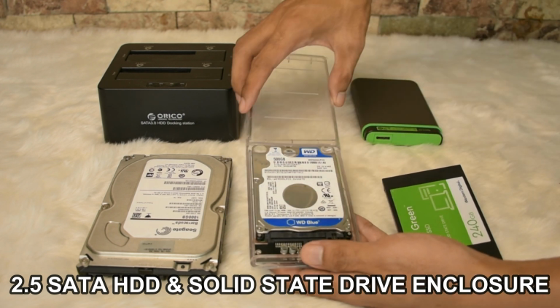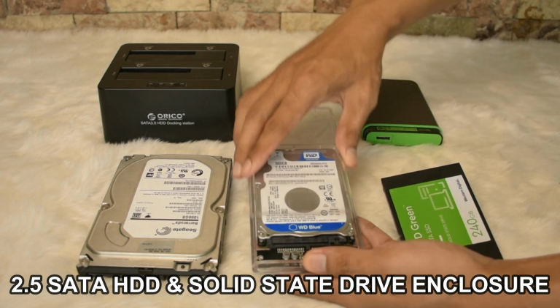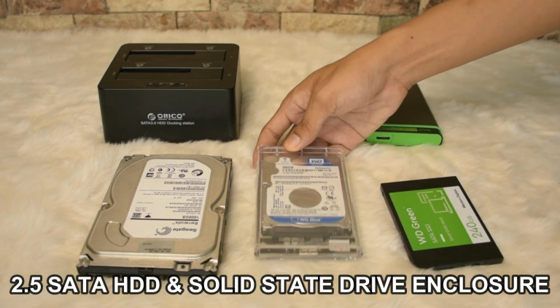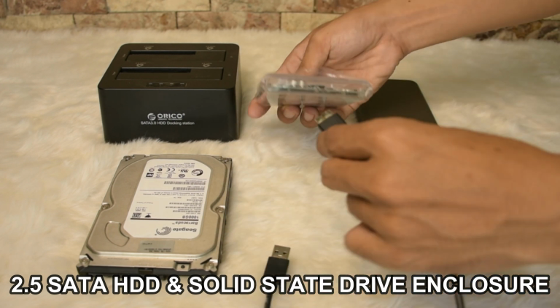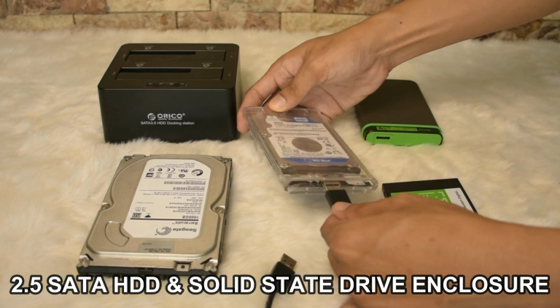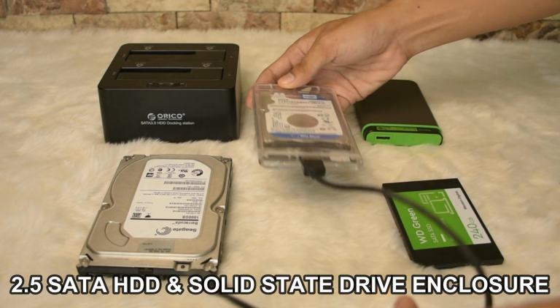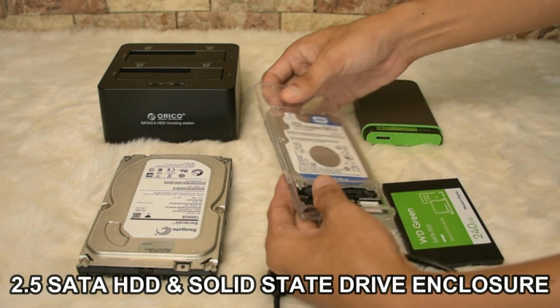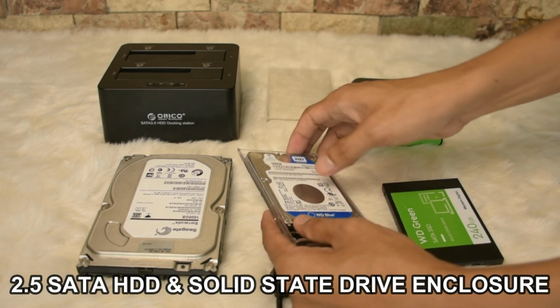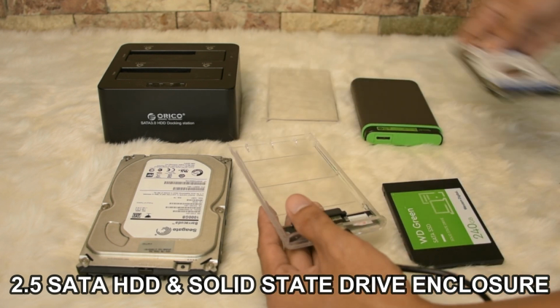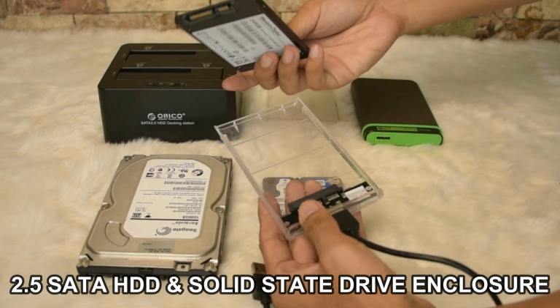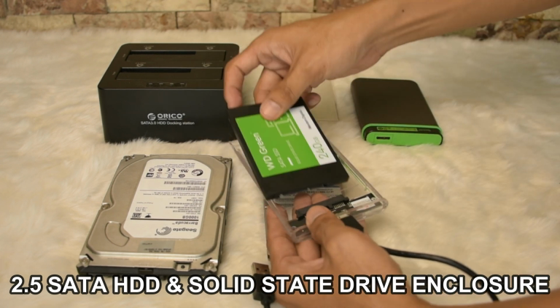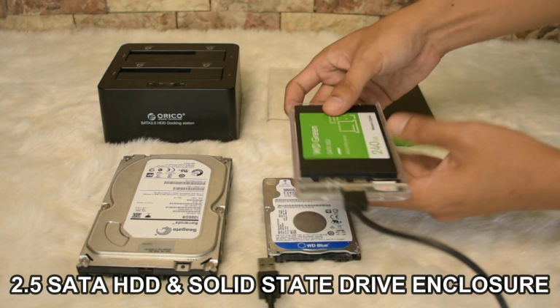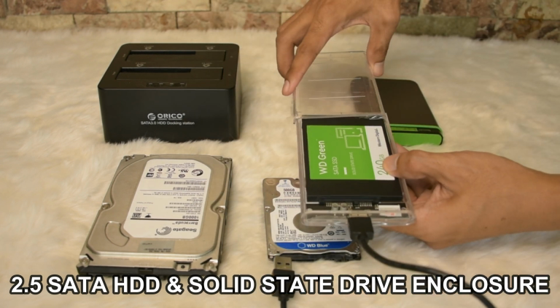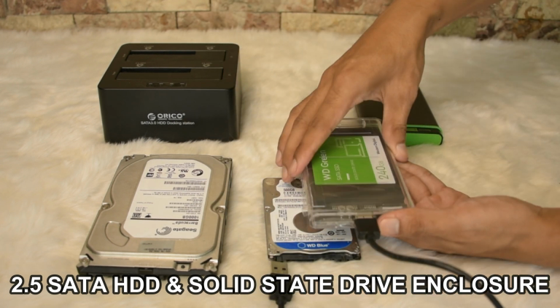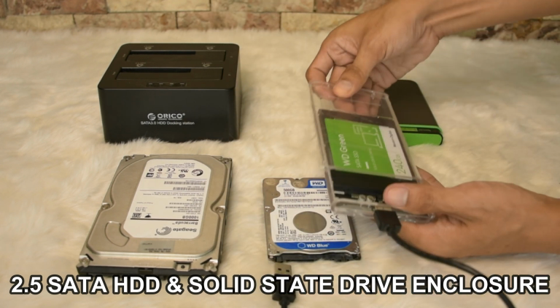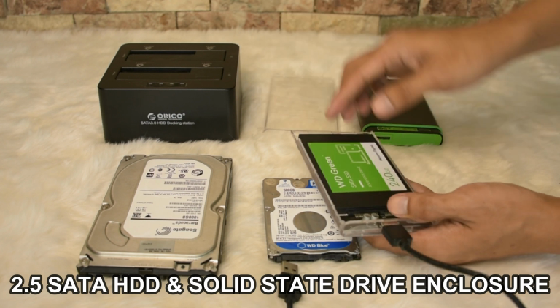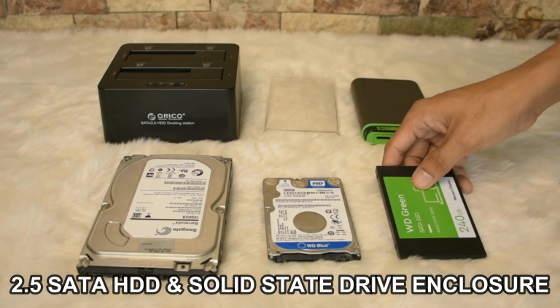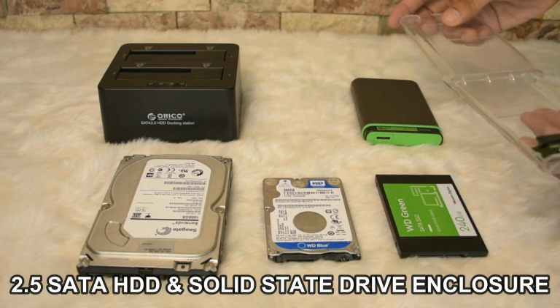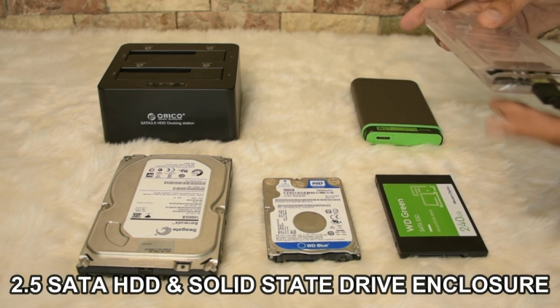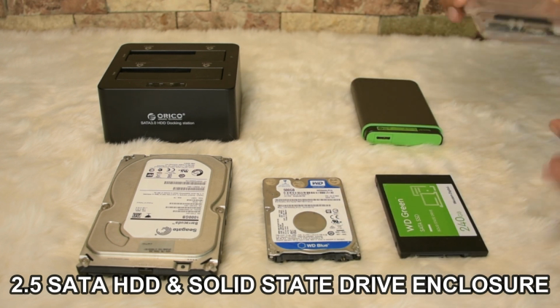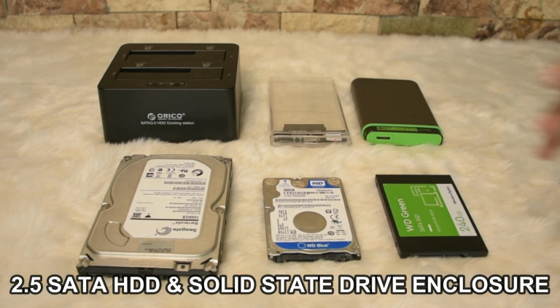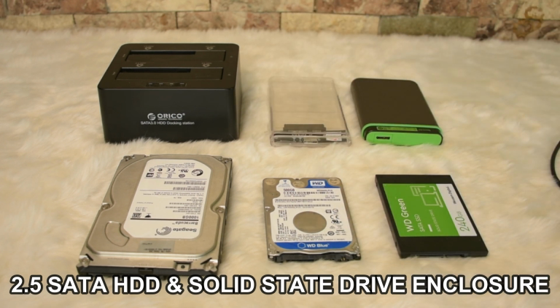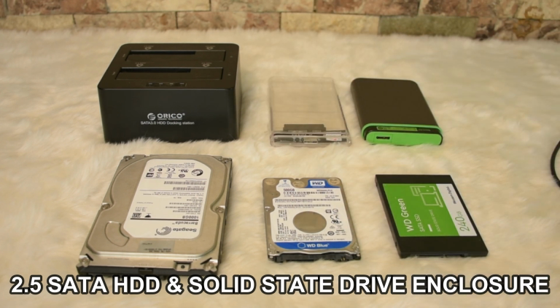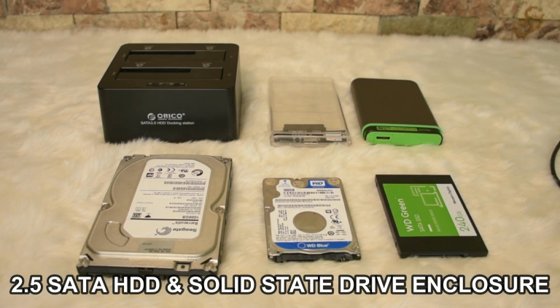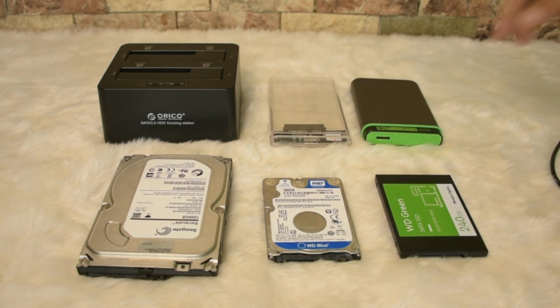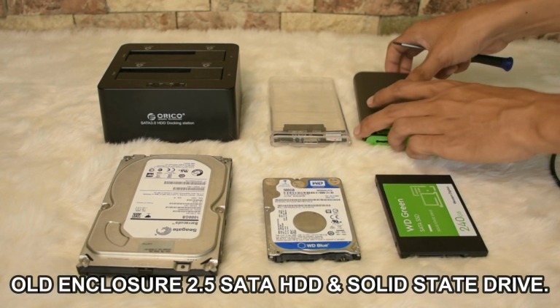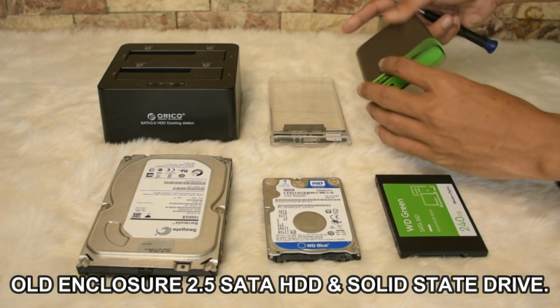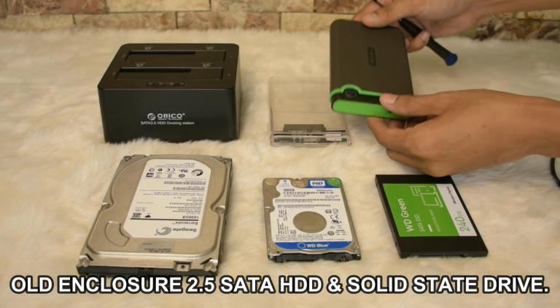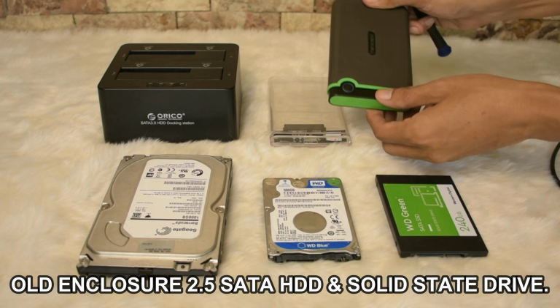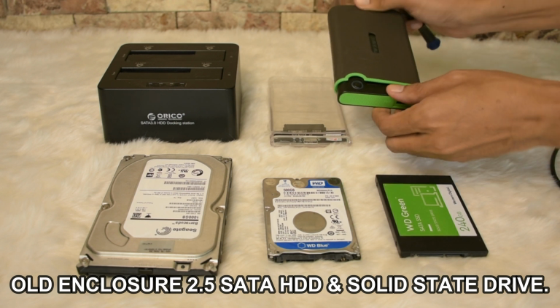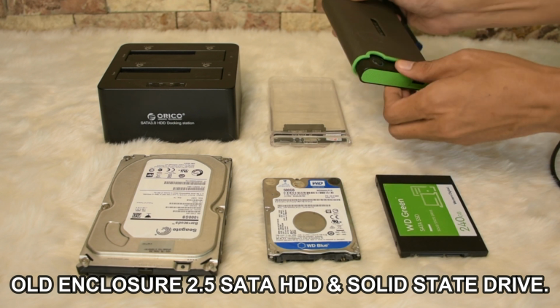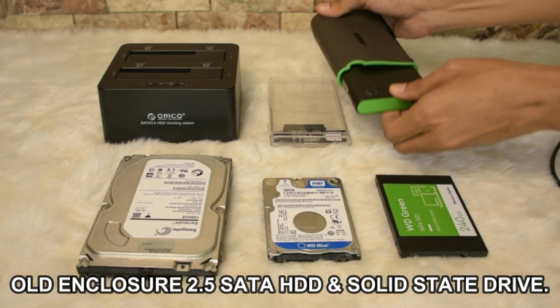This is a USB 3.0 ready enclosure — you can plug both 2.5 SATA hard disk and solid state drive. We also have the enclosure for external hard drive that we can buy in the market.